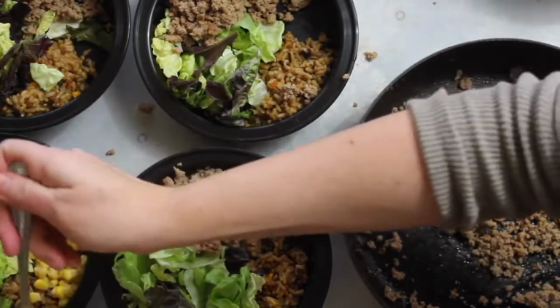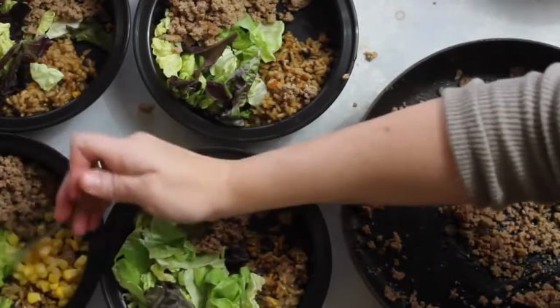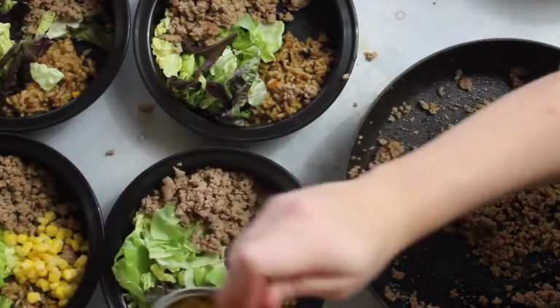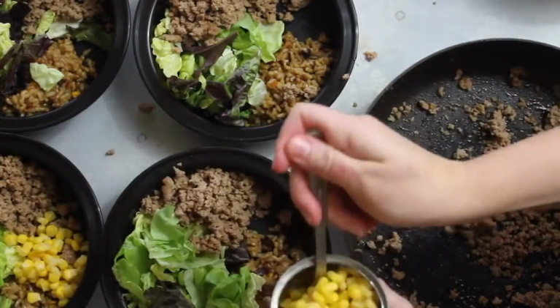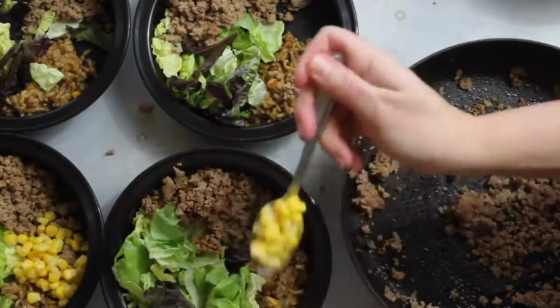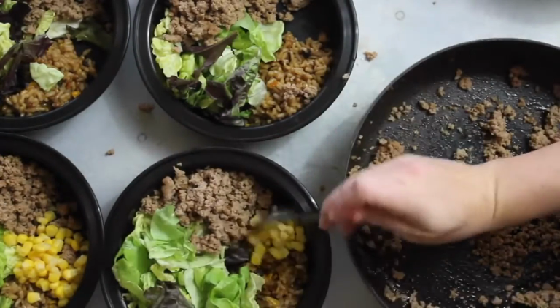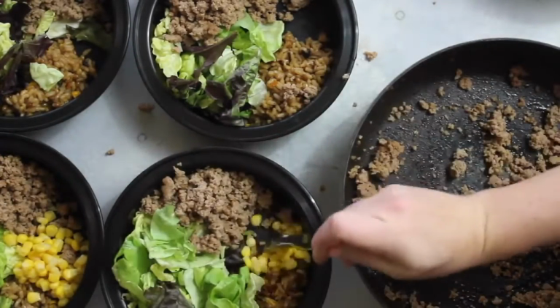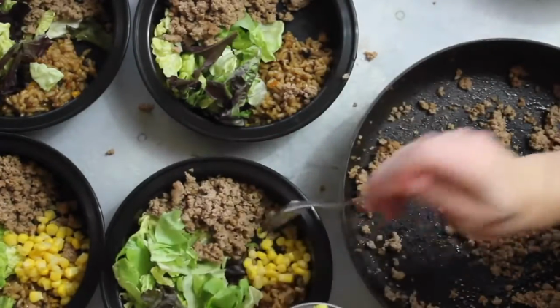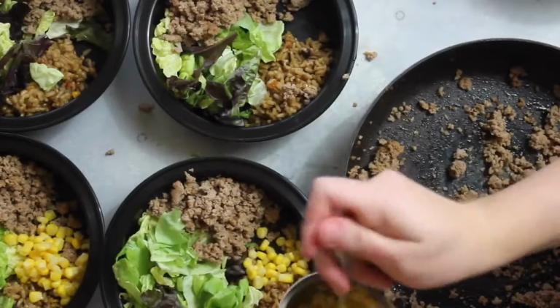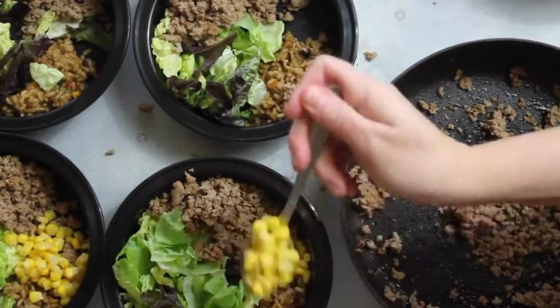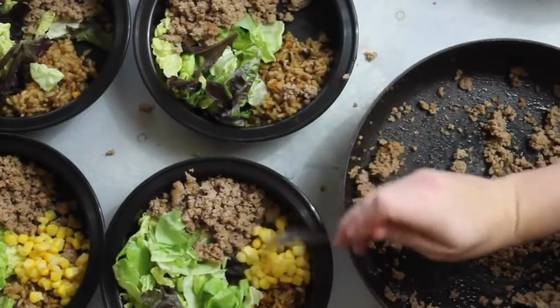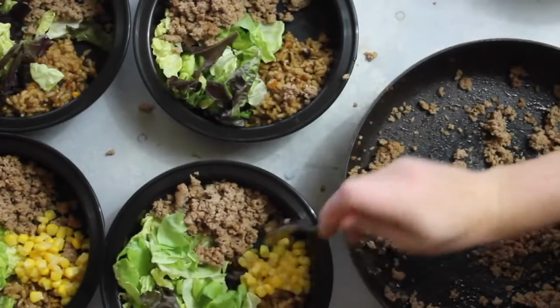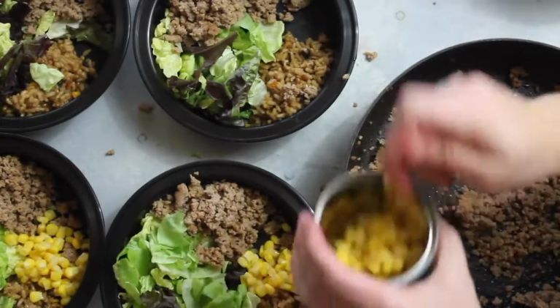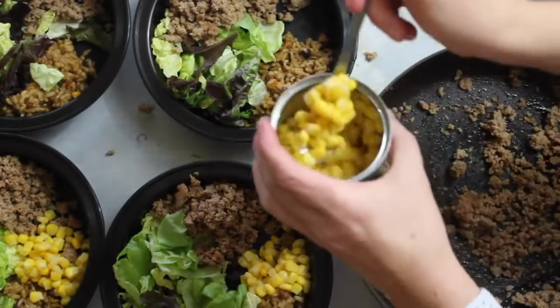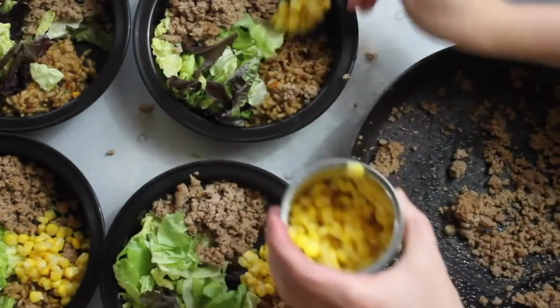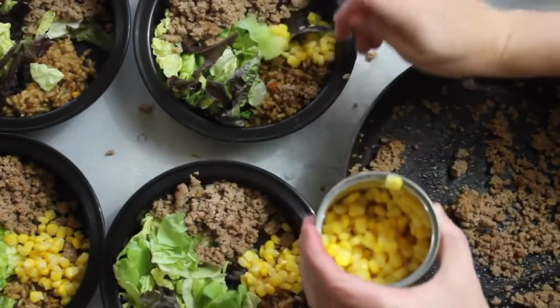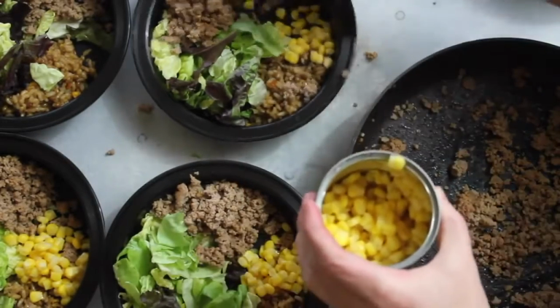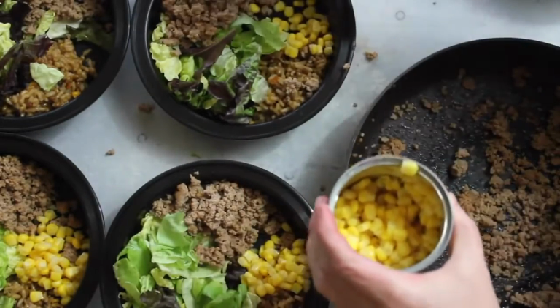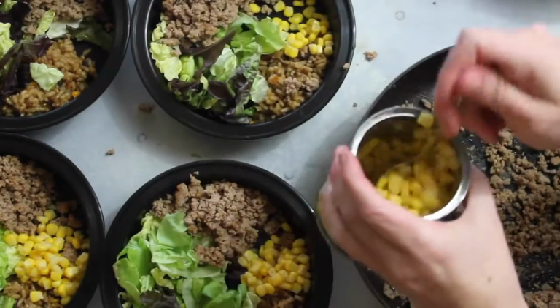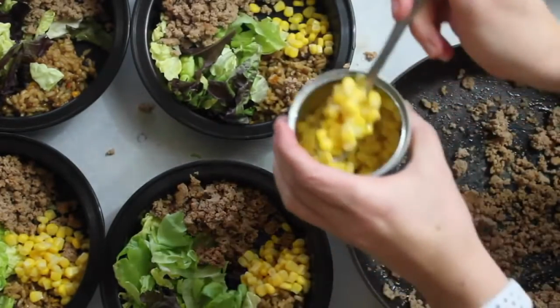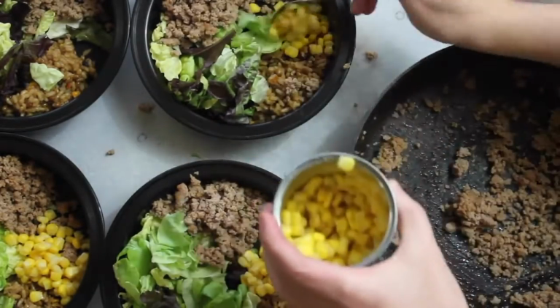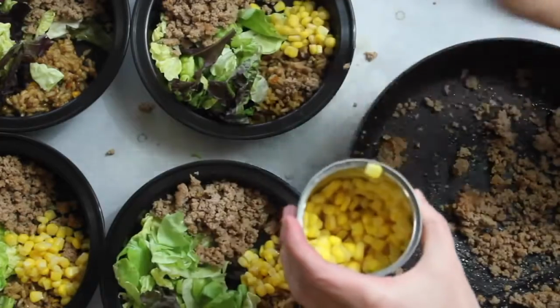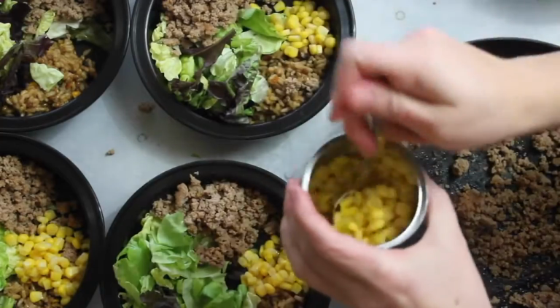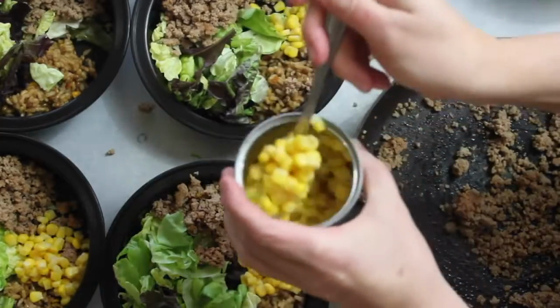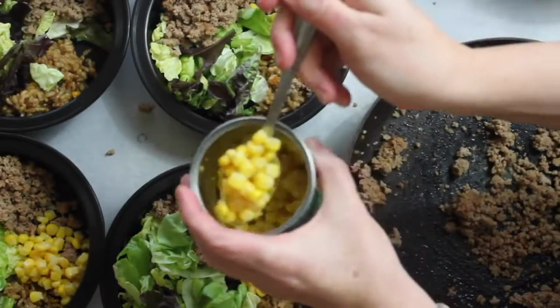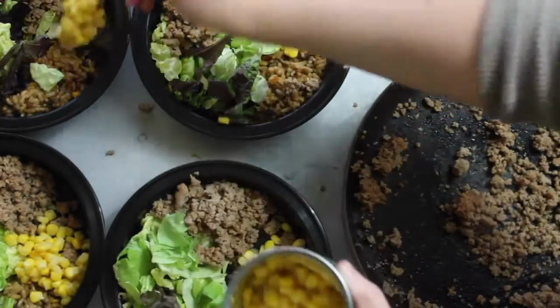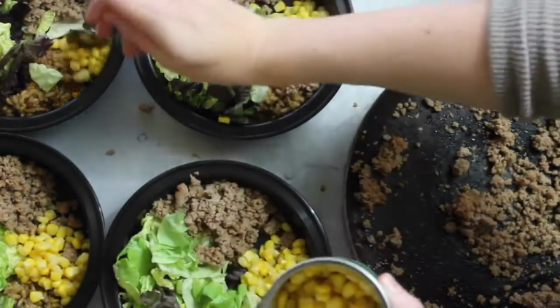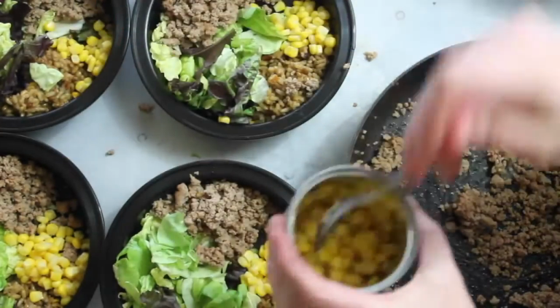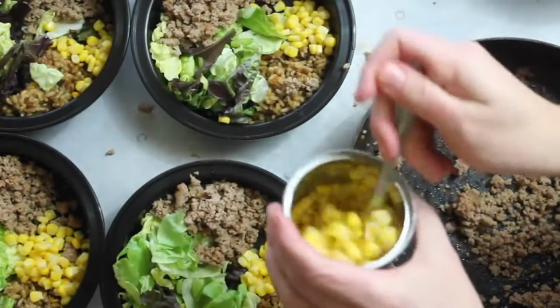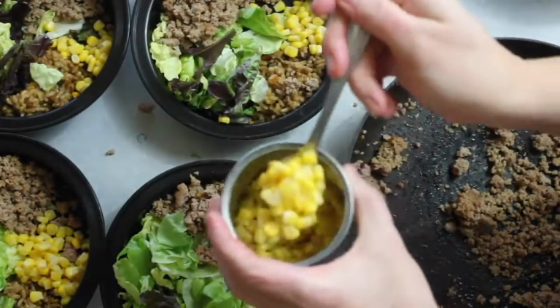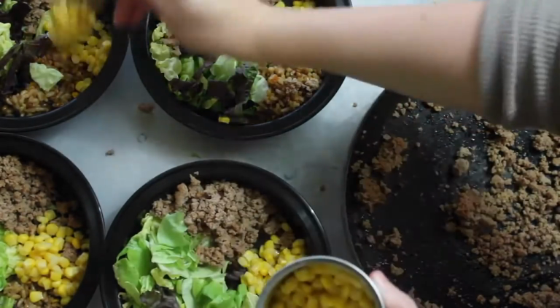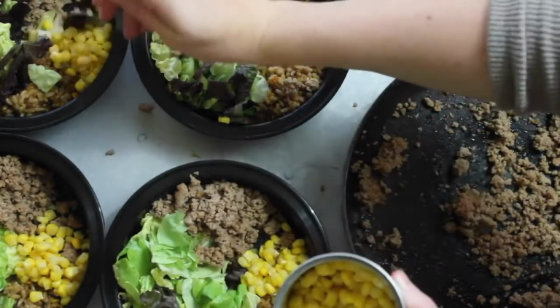Next I'm going to add my corn. This is low-sodium canned corn. I love using fresh corn when it's in season, but when it's not I just use the canned. I use about a fourth of a can for each bowl.